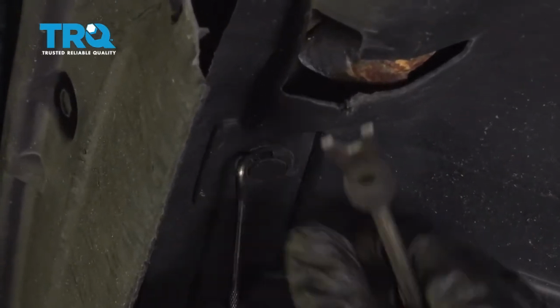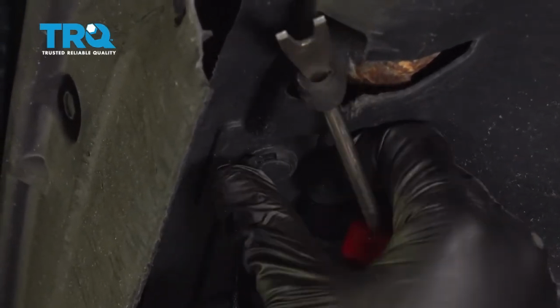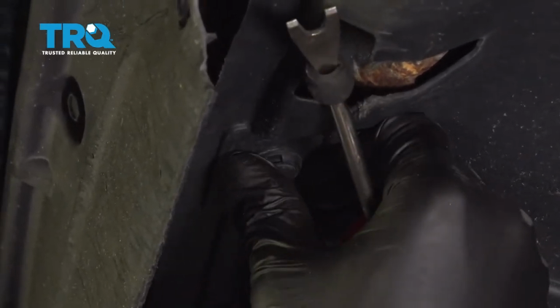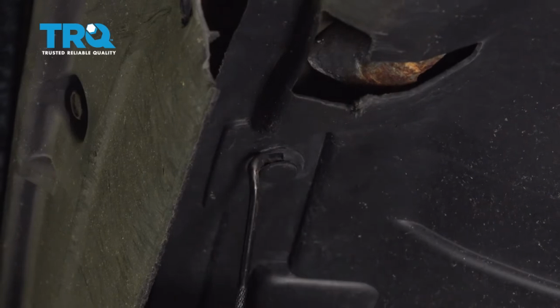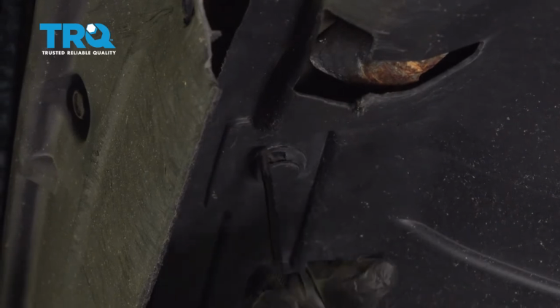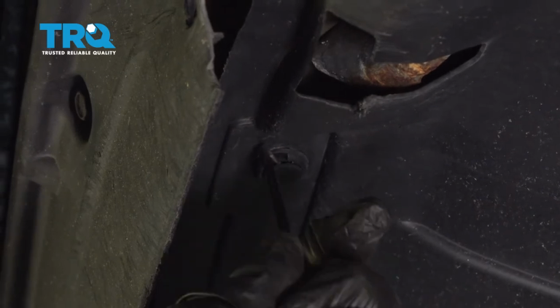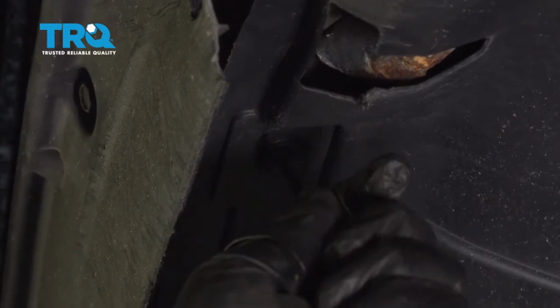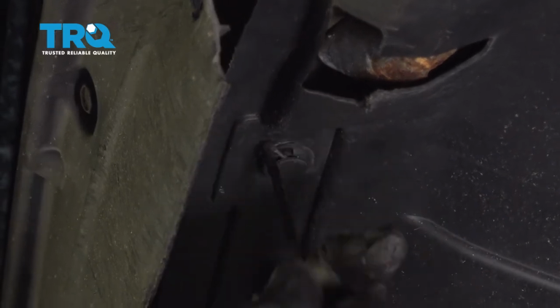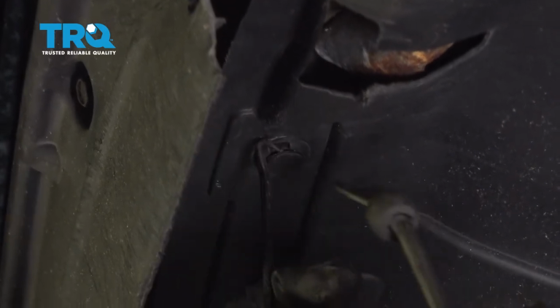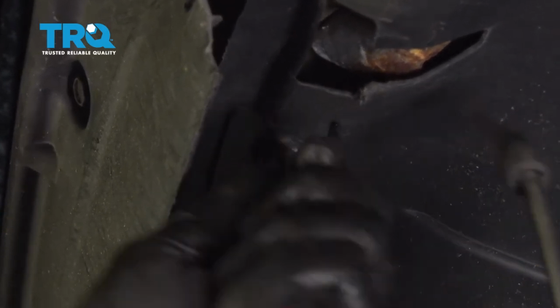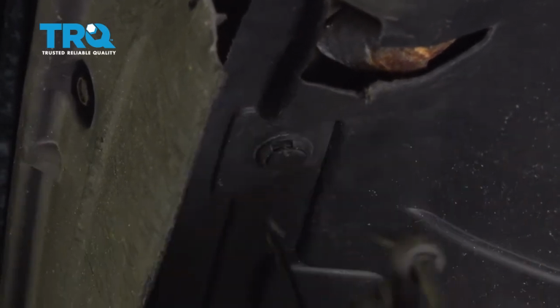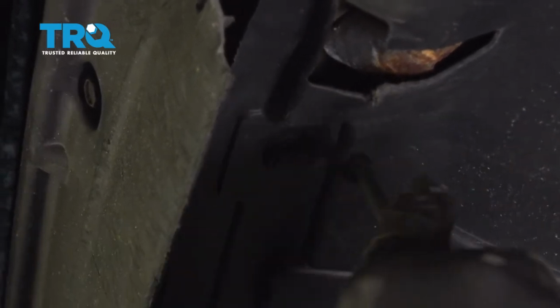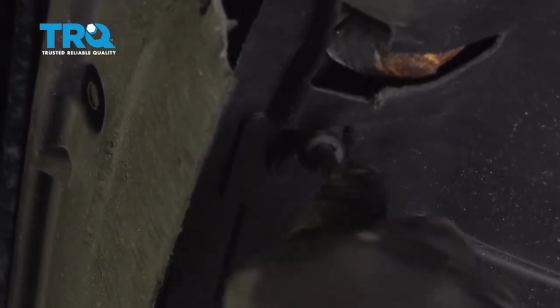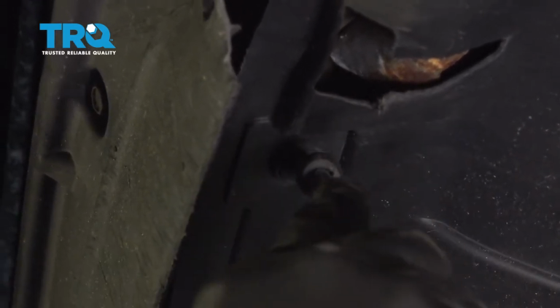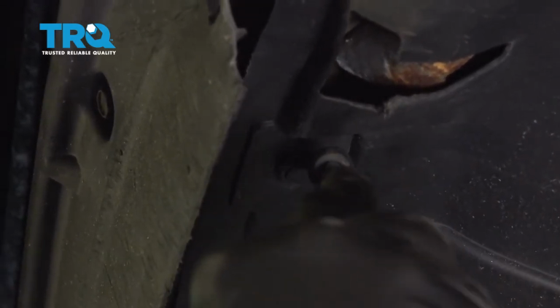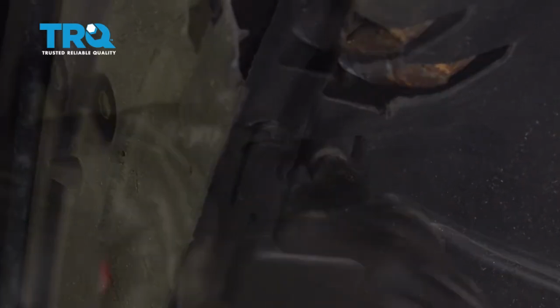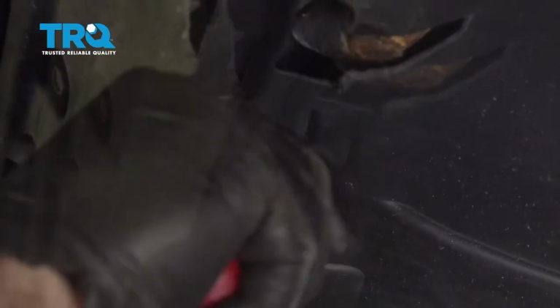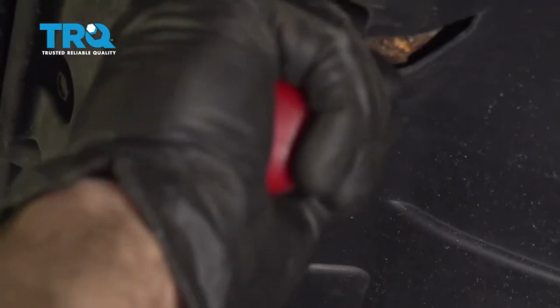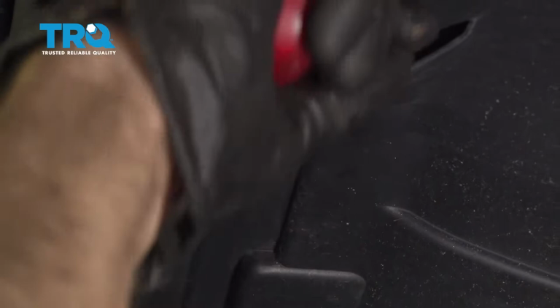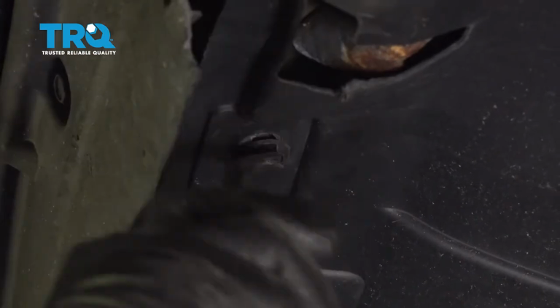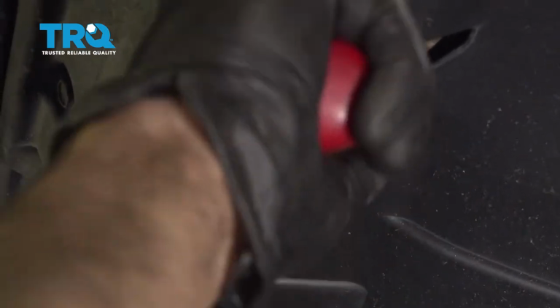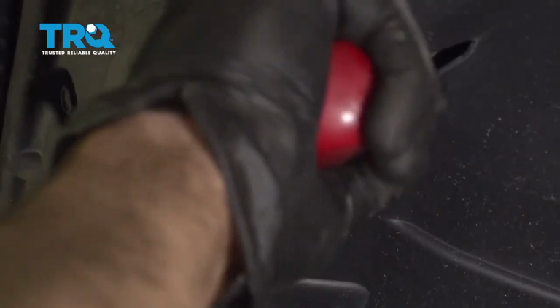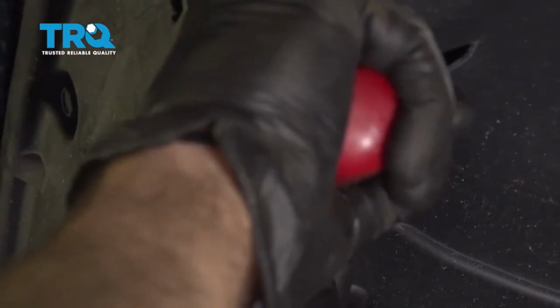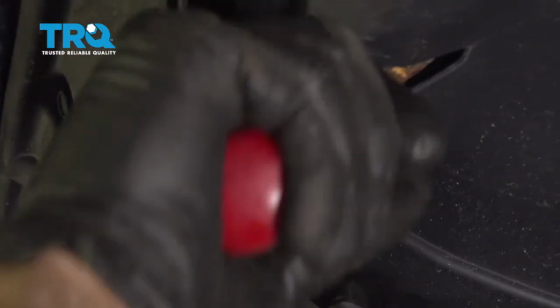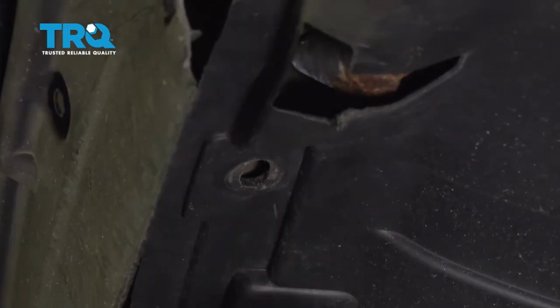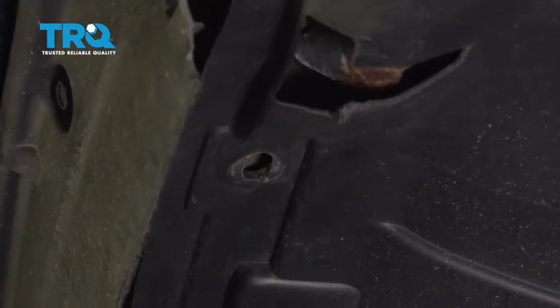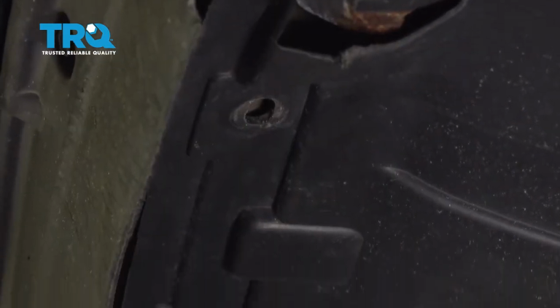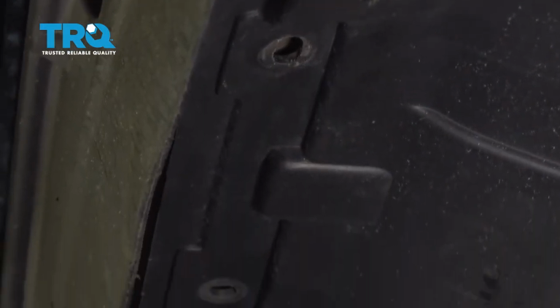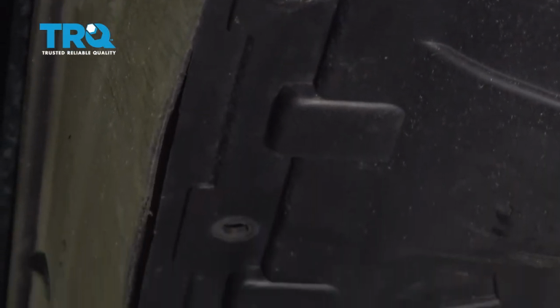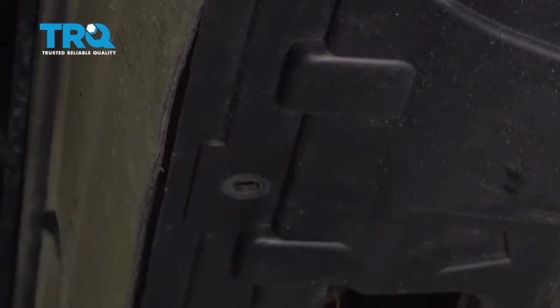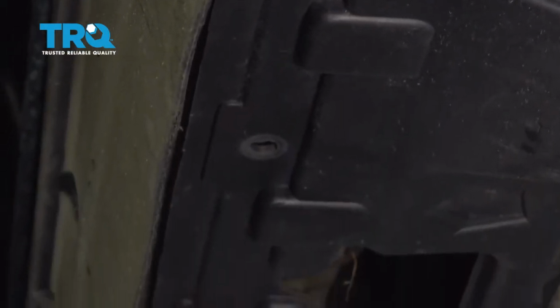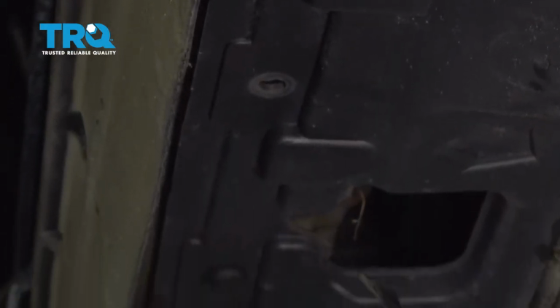I'm going to use a pick to get underneath a little bit. I'm going to pry this open and use our trim tool to remove the center and pull the pin. Continue across the front using a trim tool.